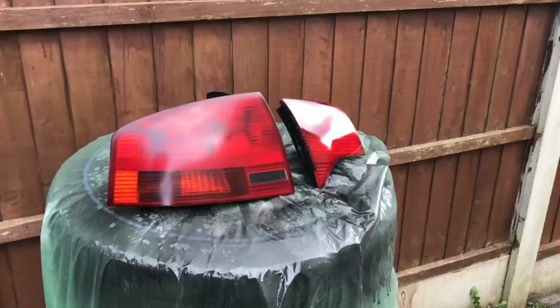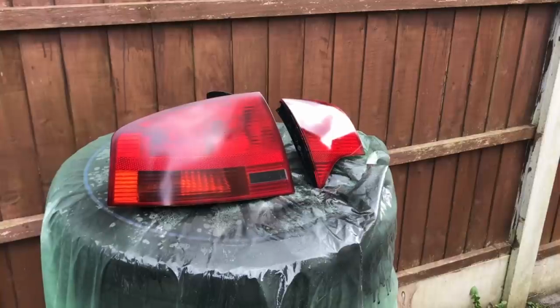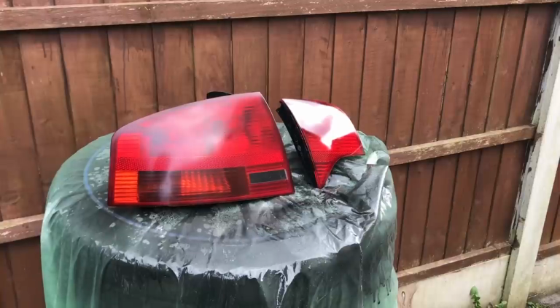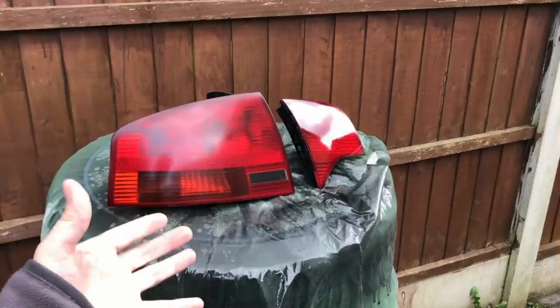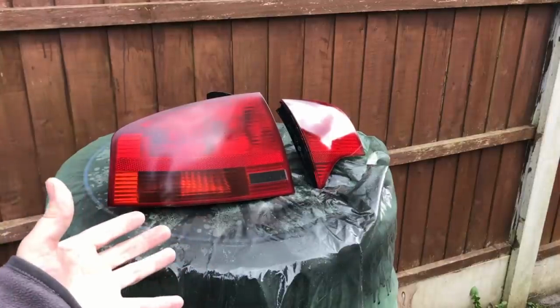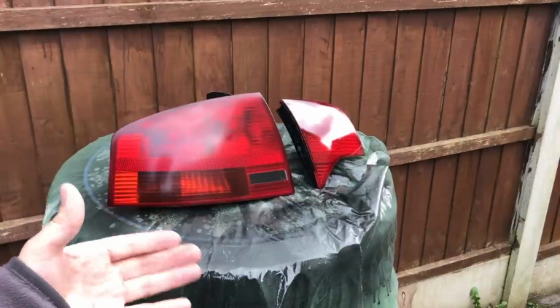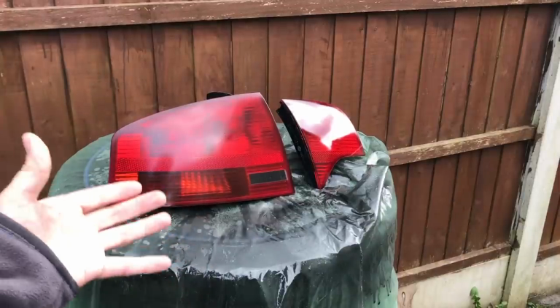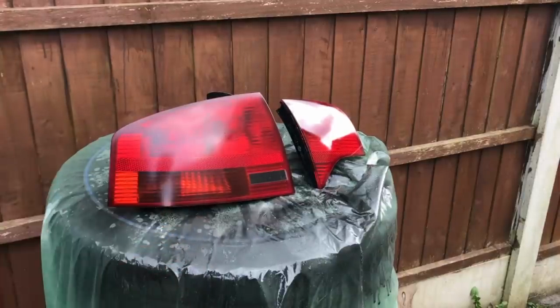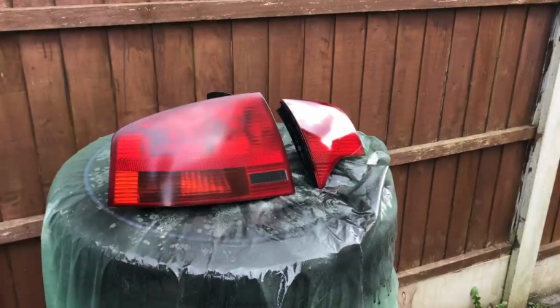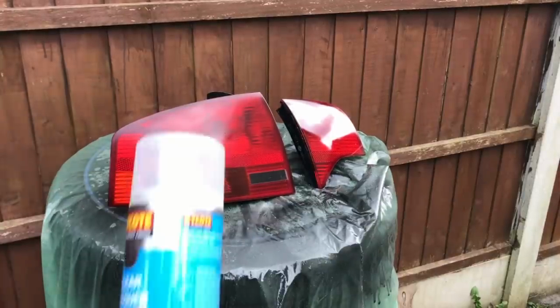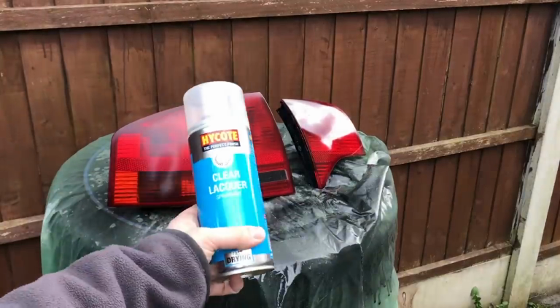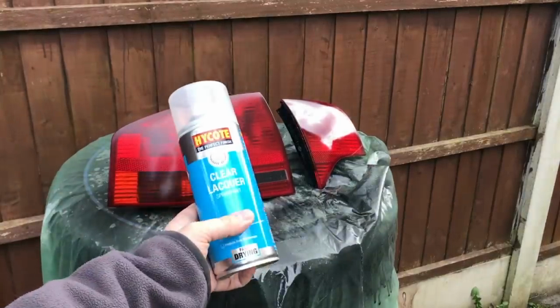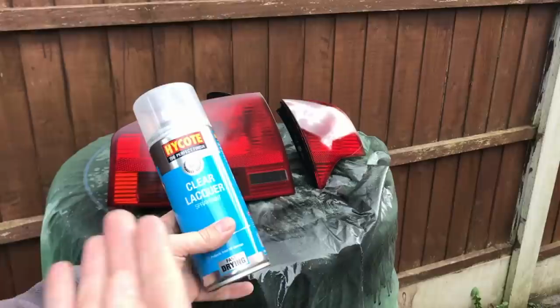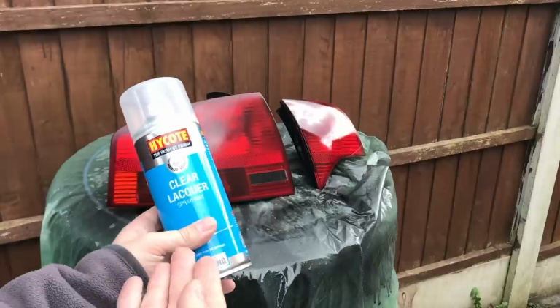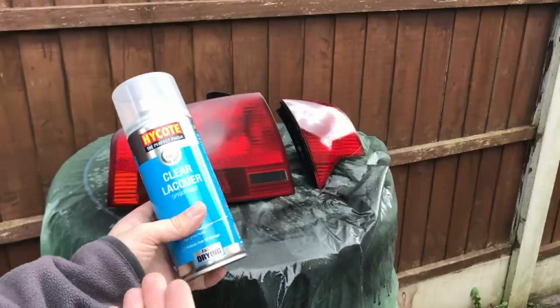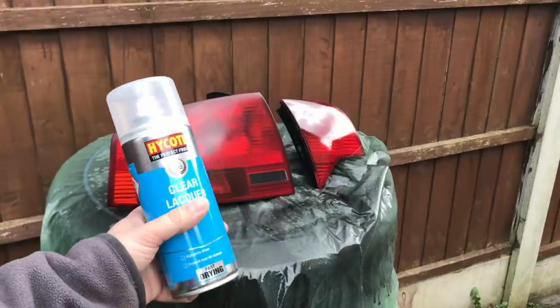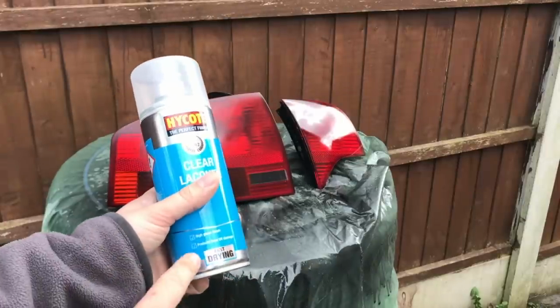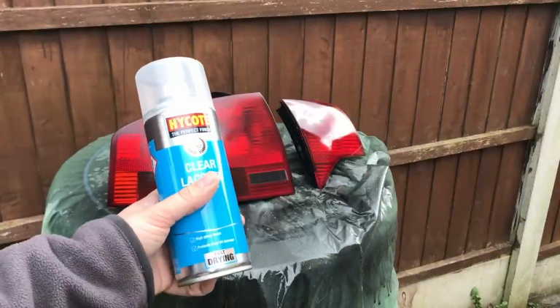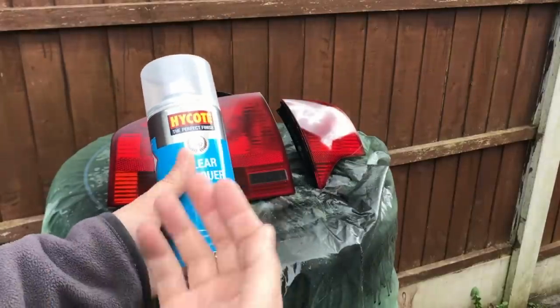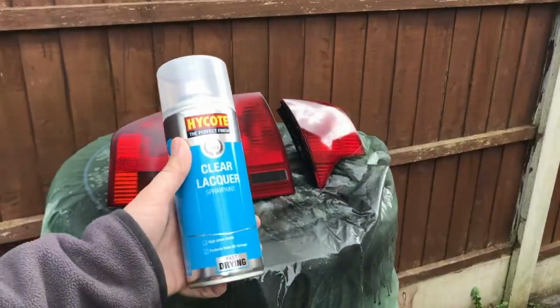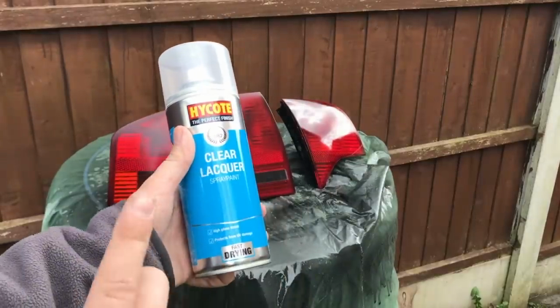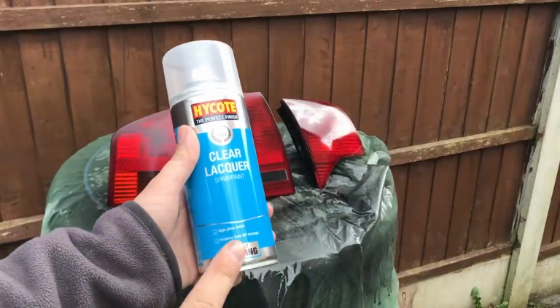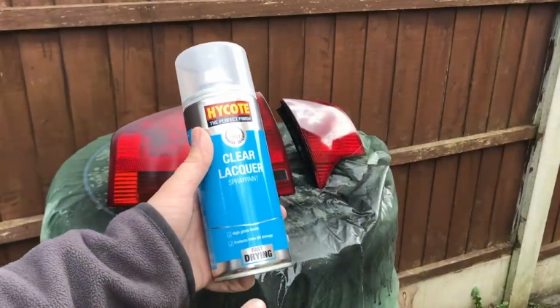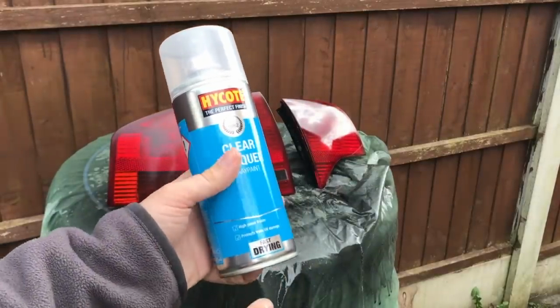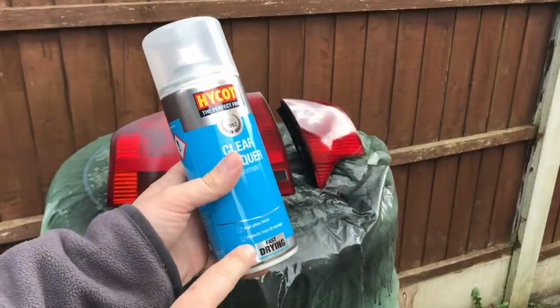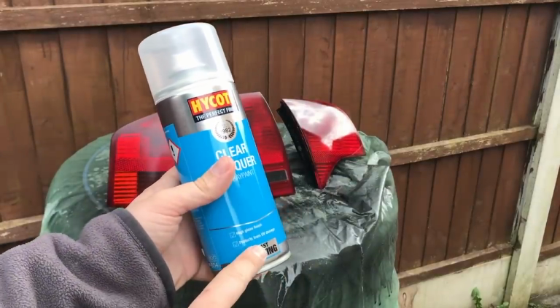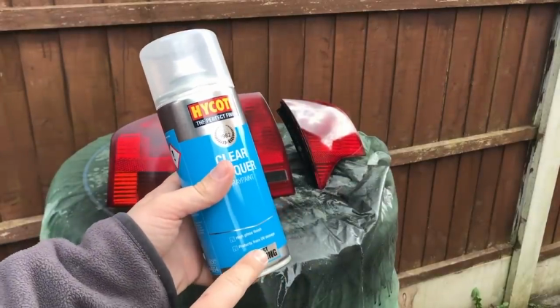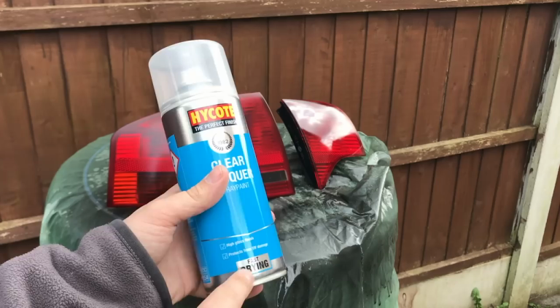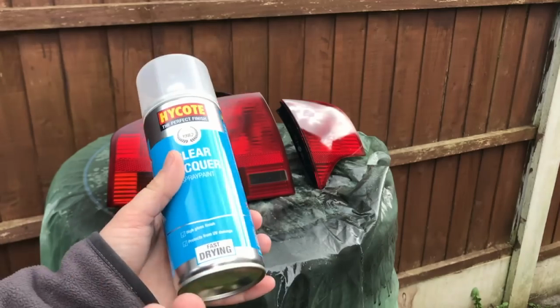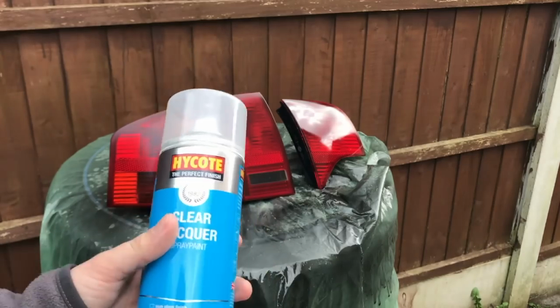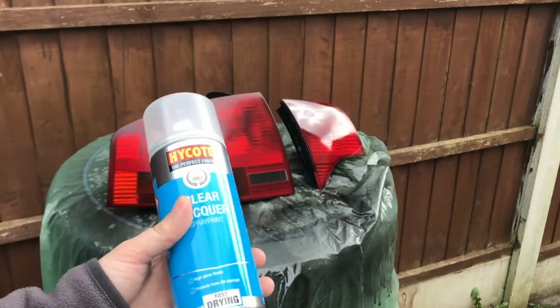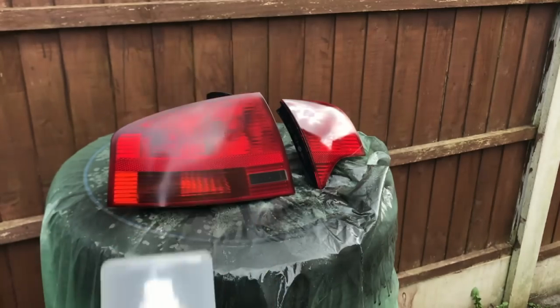With the light all painted, we need to leave them for about 20 minutes until they become touch dry, and now I'm going to apply some clear lacquer to the top of them. I like this product because it also protects from UV damage, so it's going to stop them from oxidizing as well.